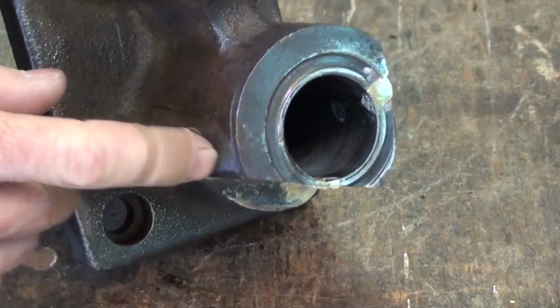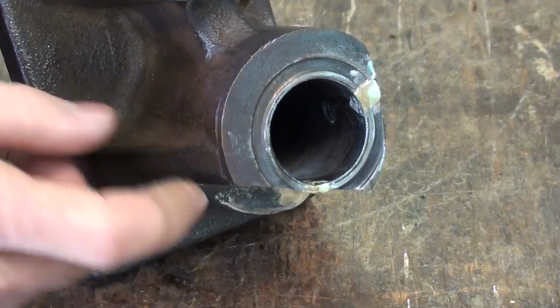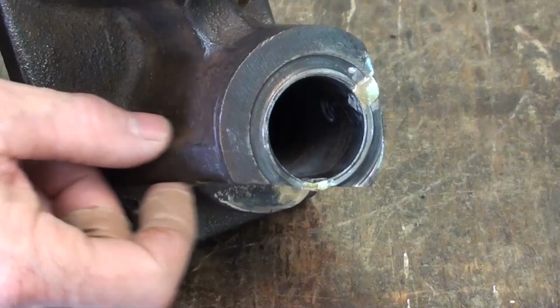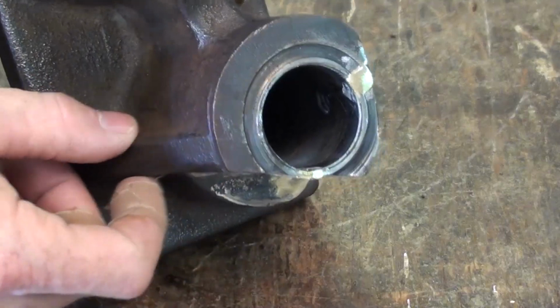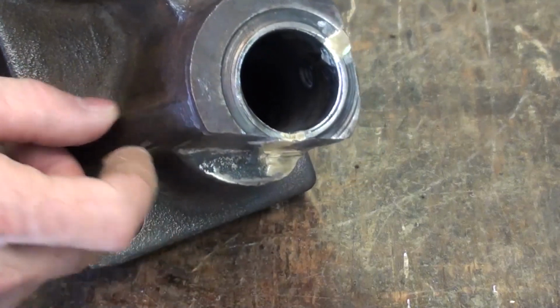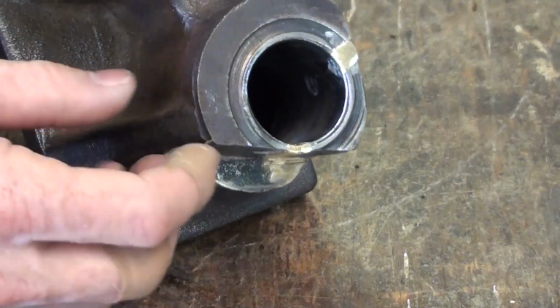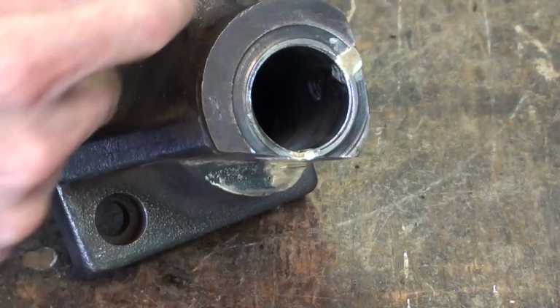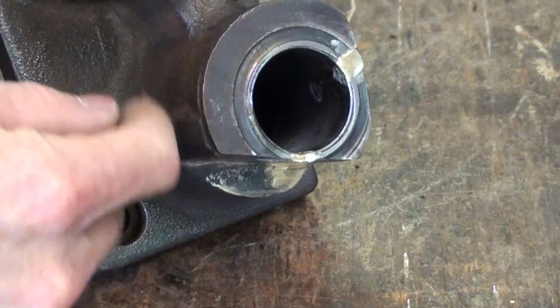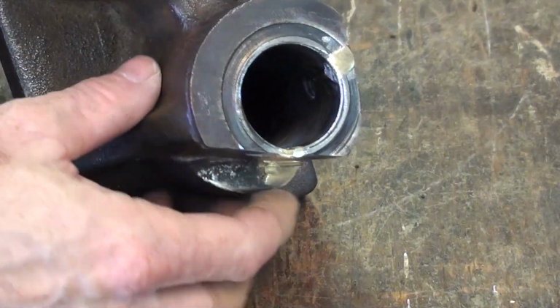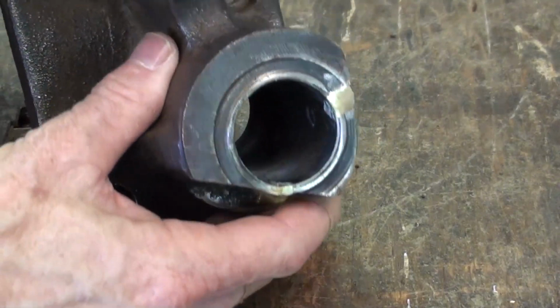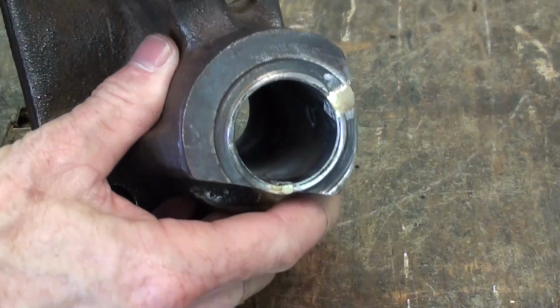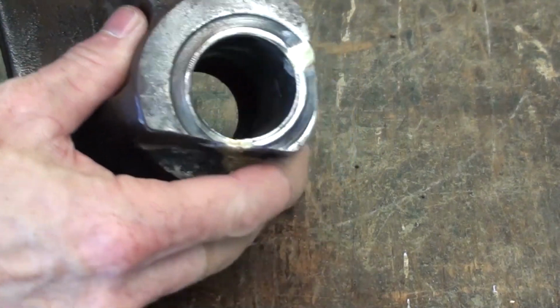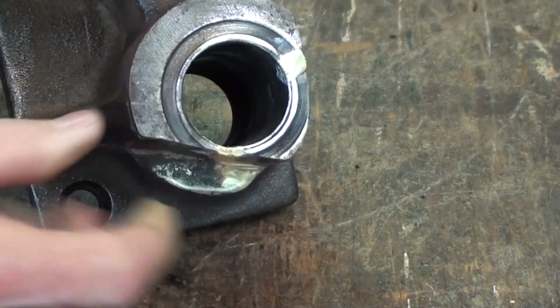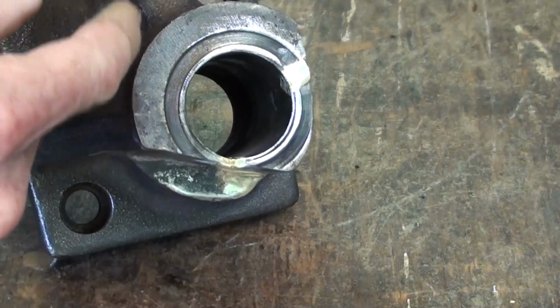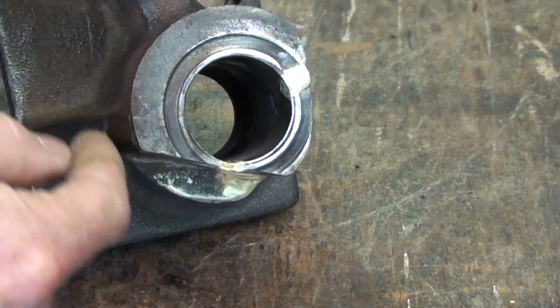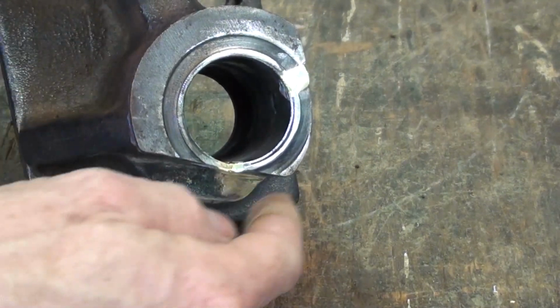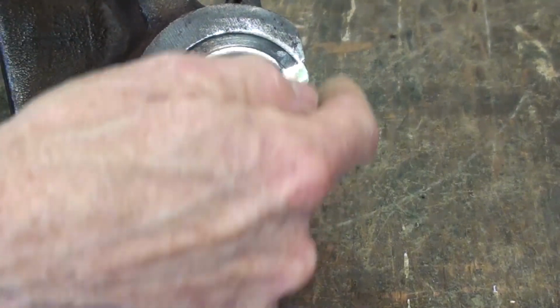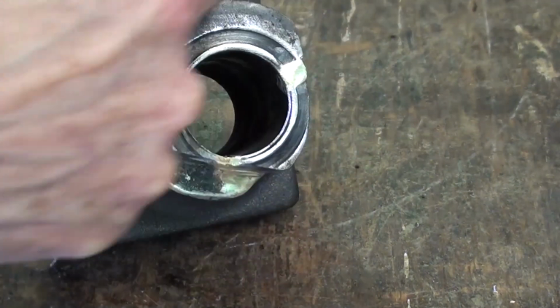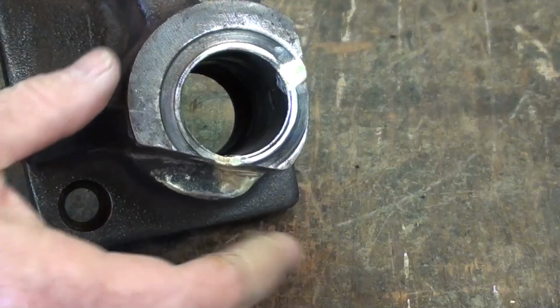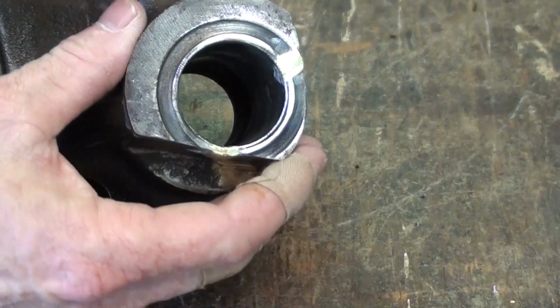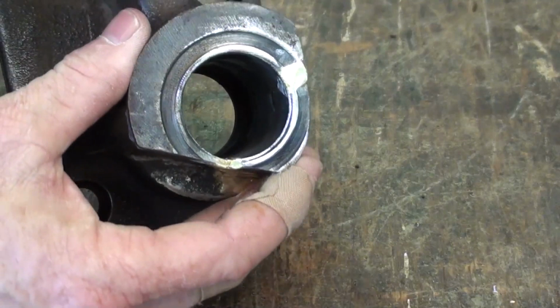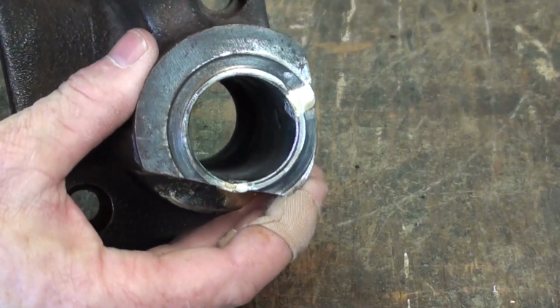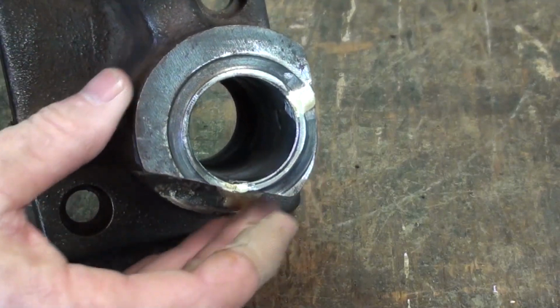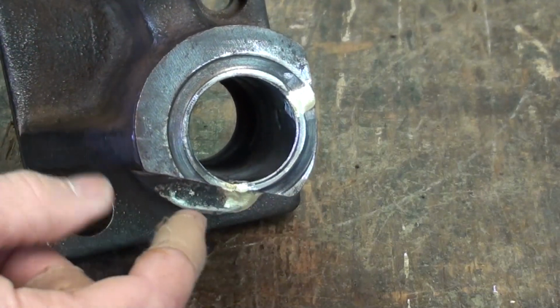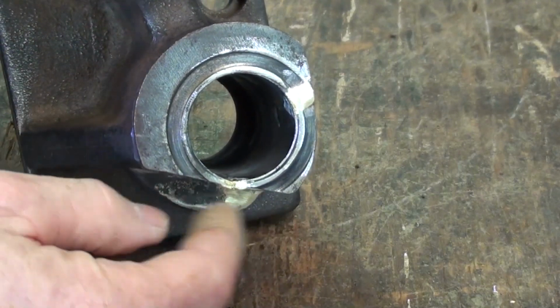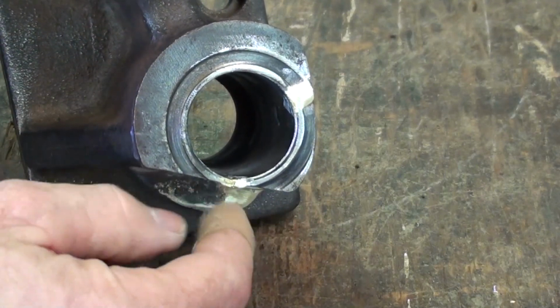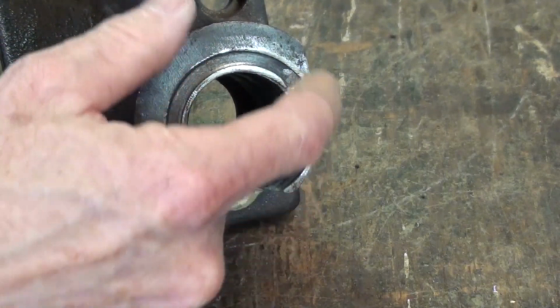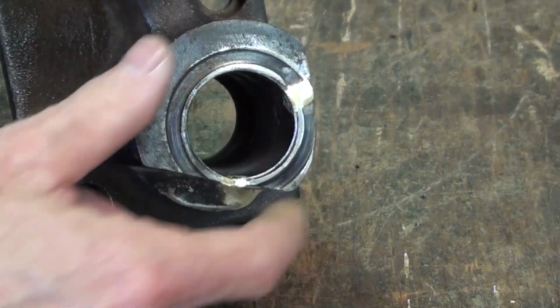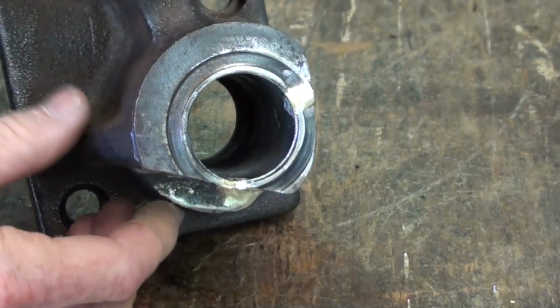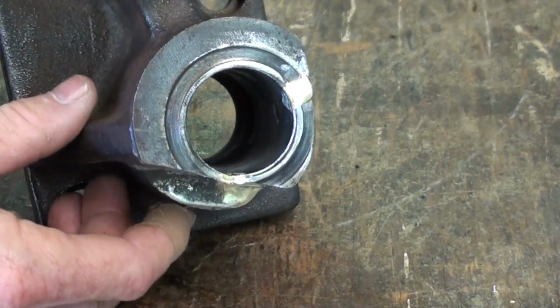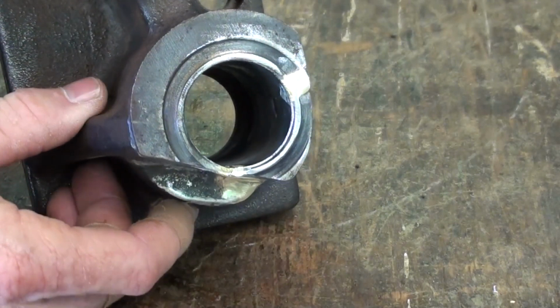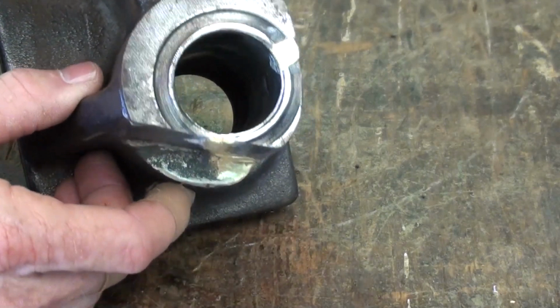I'm going to remove this gusset here and smooth things out. I'm going to basically put a band around this to hold it in place, and I'll fill the gaps in with some aerospace epoxy.